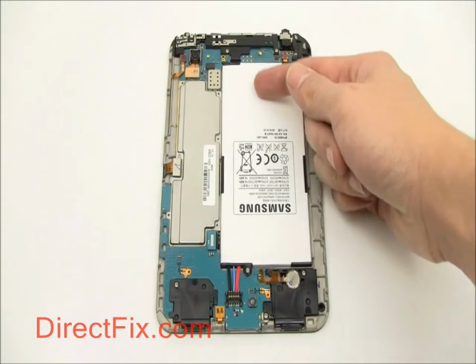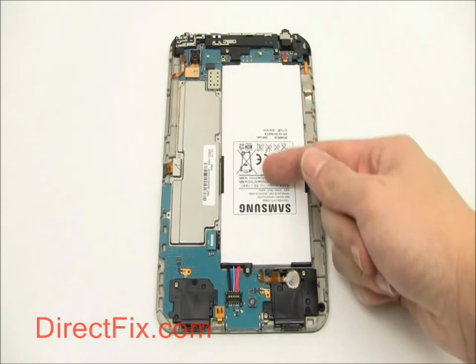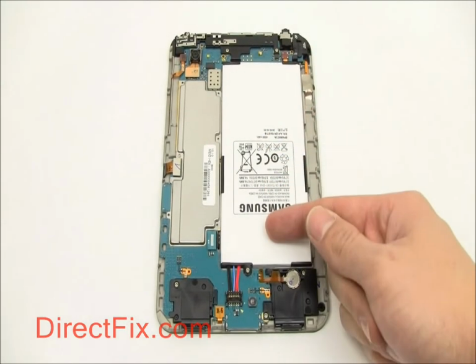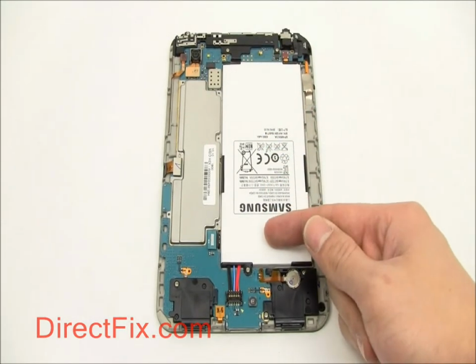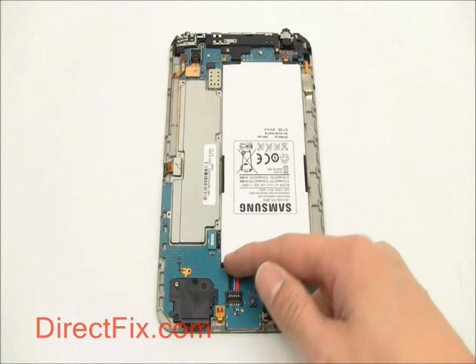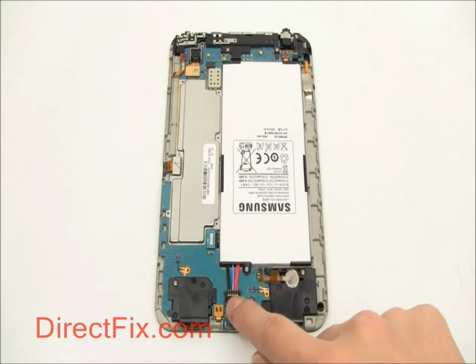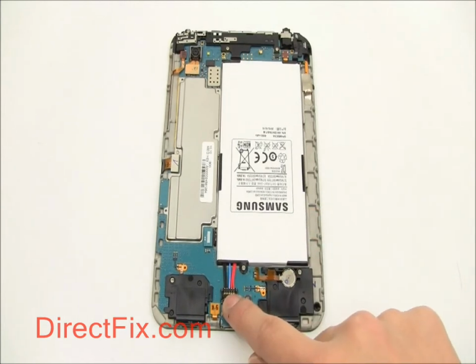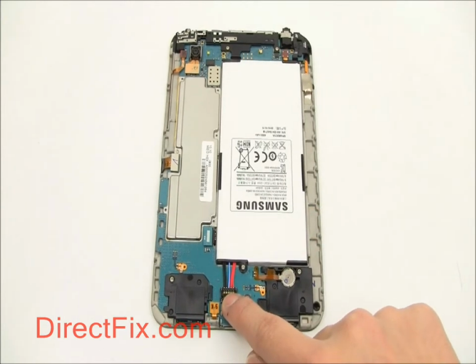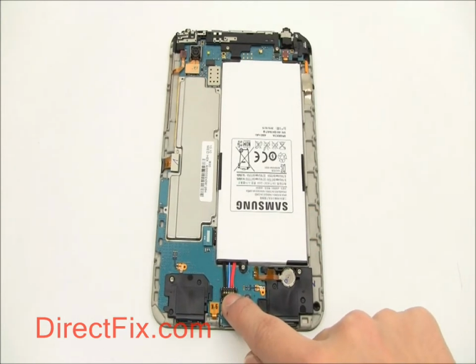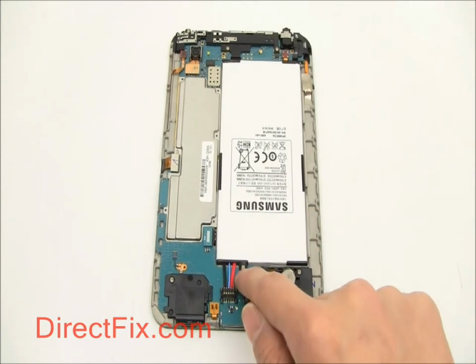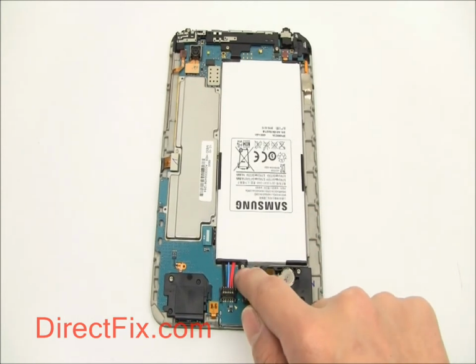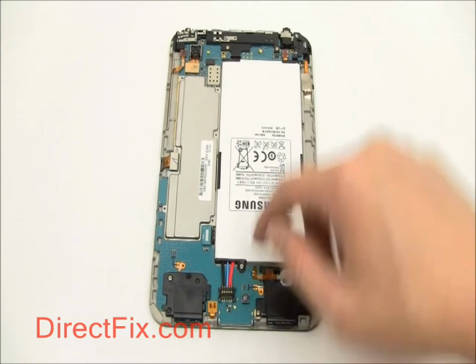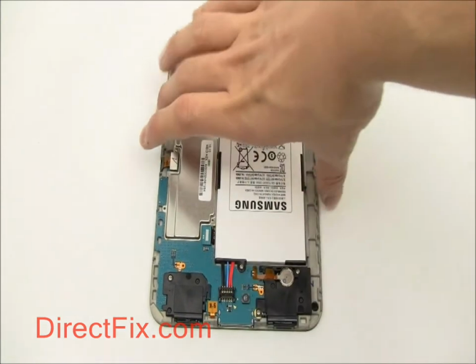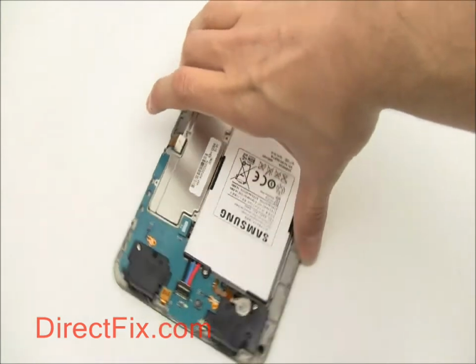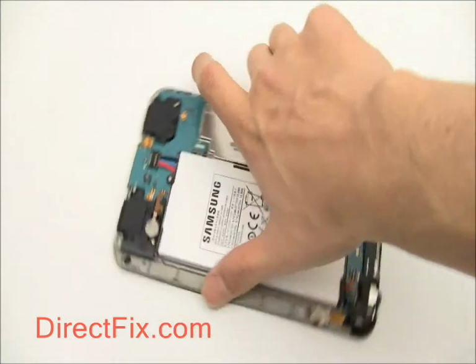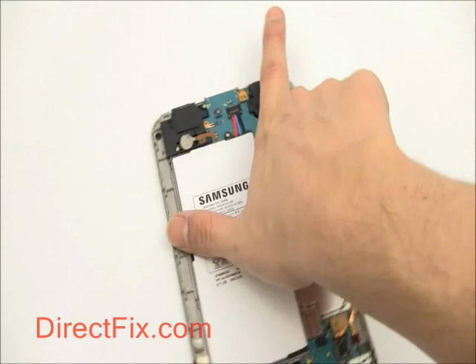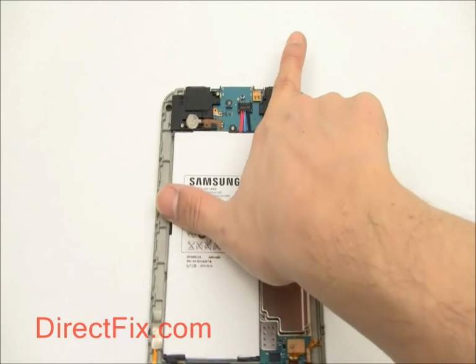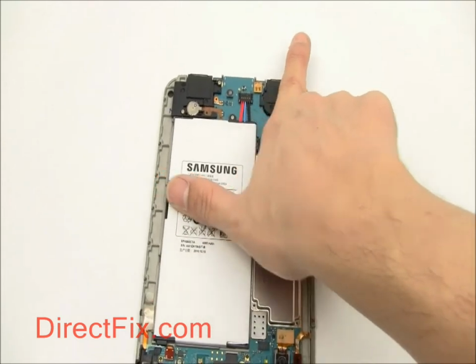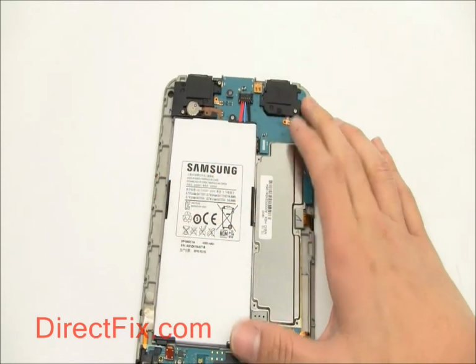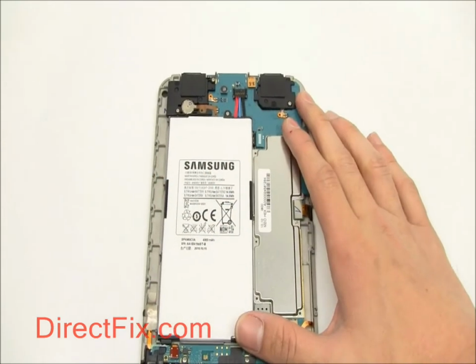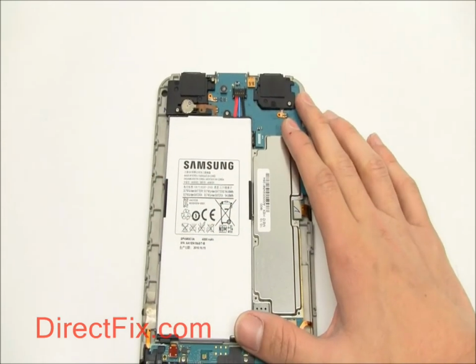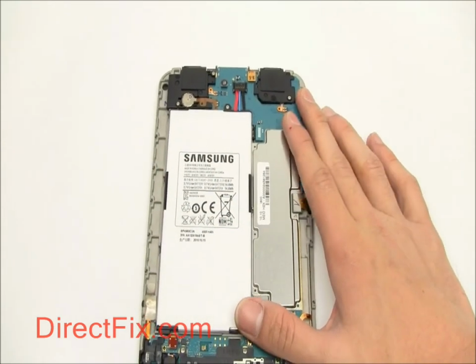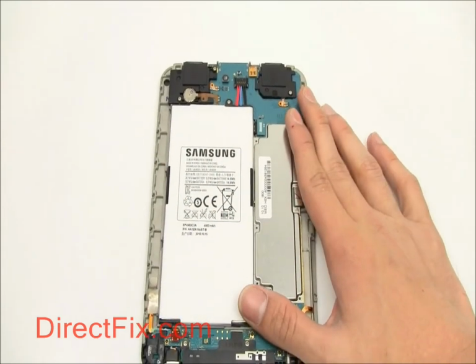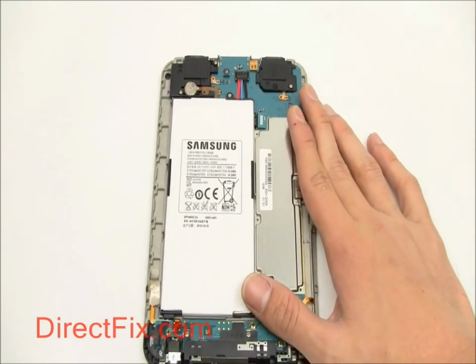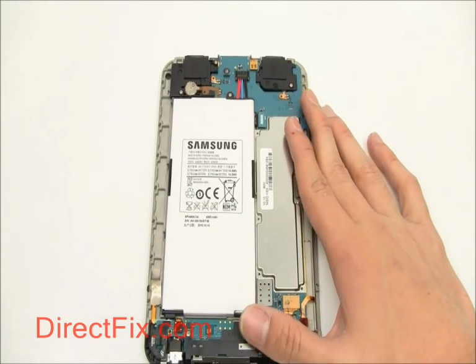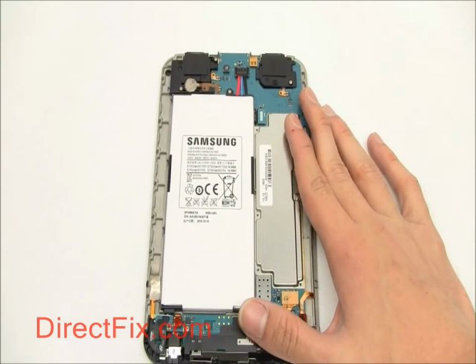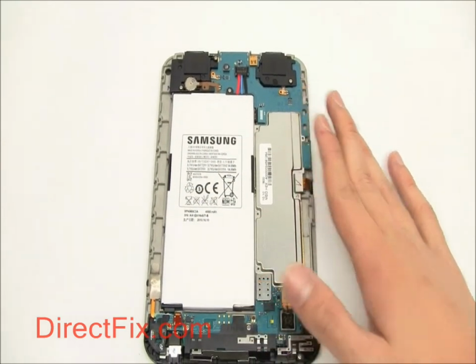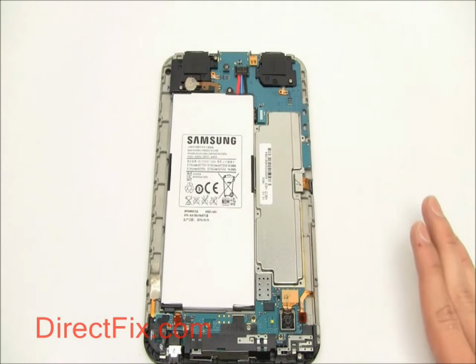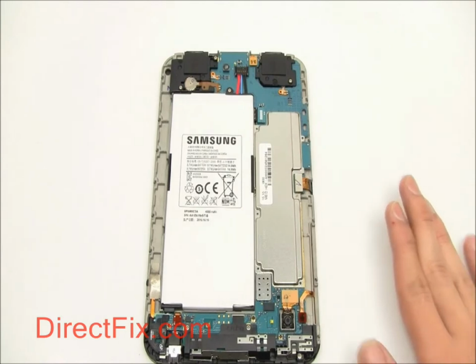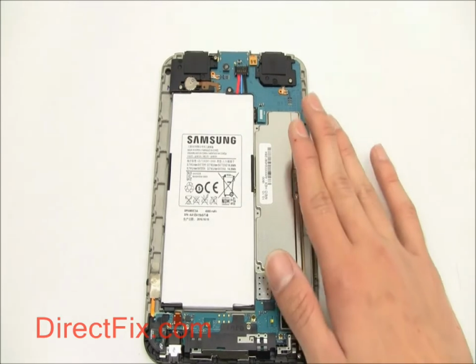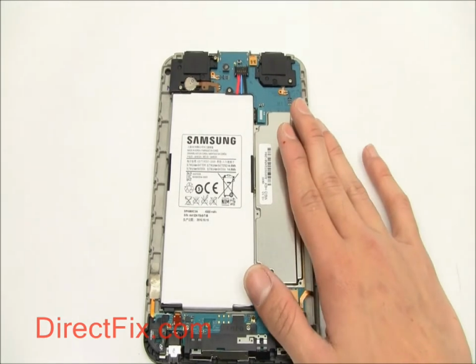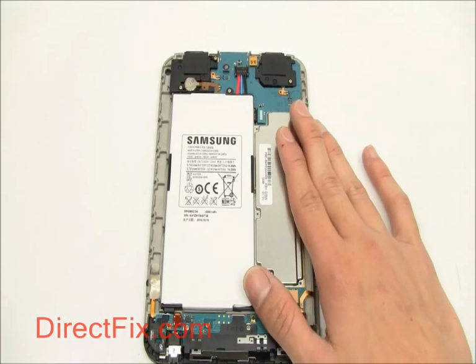With the back case removed, you can now remove the battery. The battery is held to the motherboard with a single screw and a connector. Use your Phillips screwdriver to remove the screw and your case opener tool to pry the connector free. Then gently pull the battery from the unit.